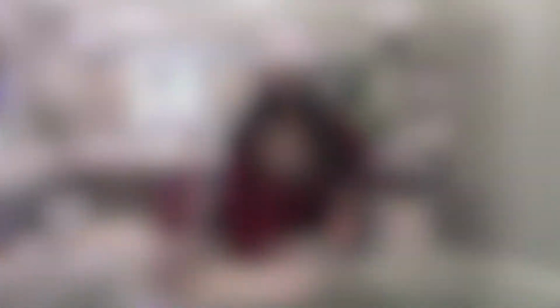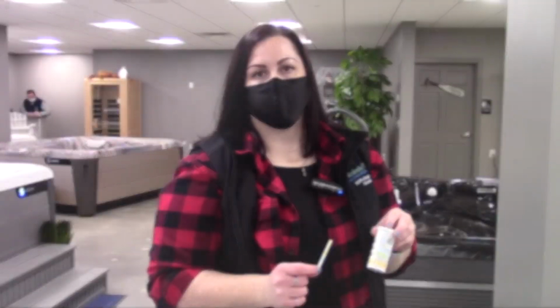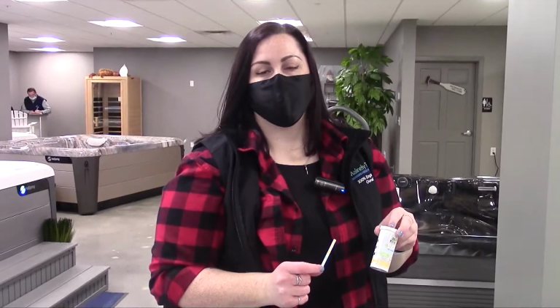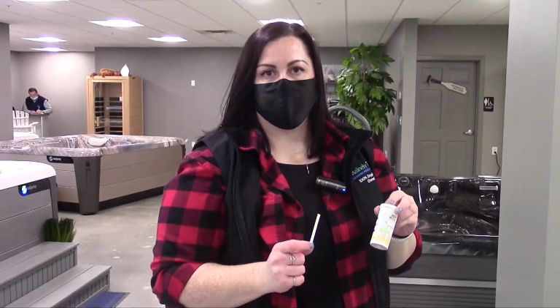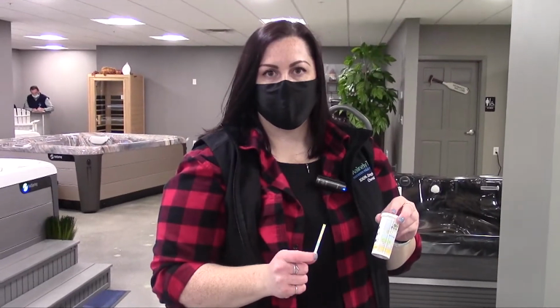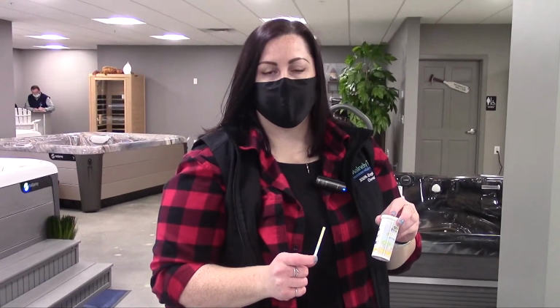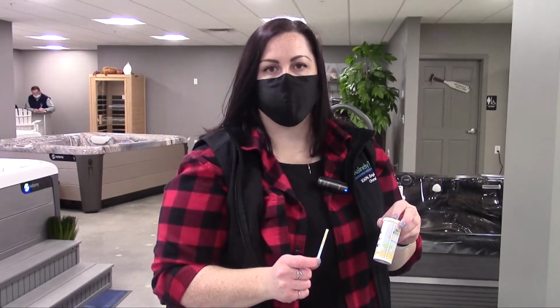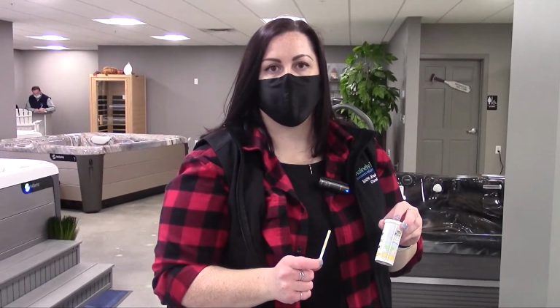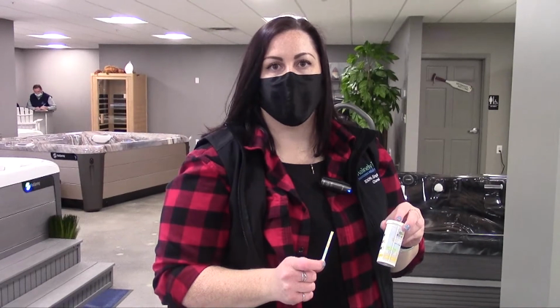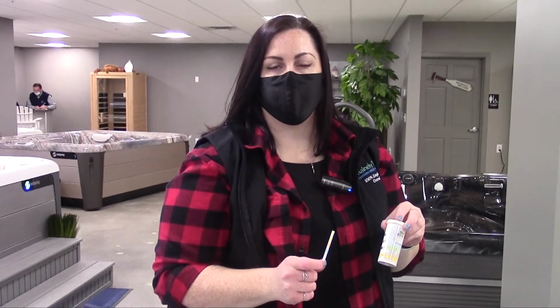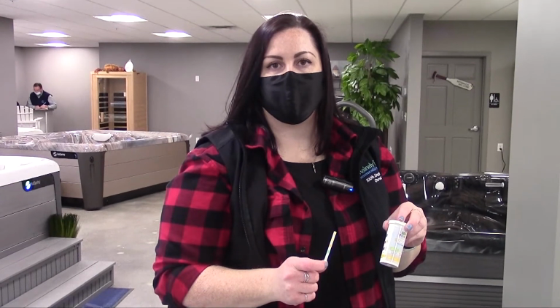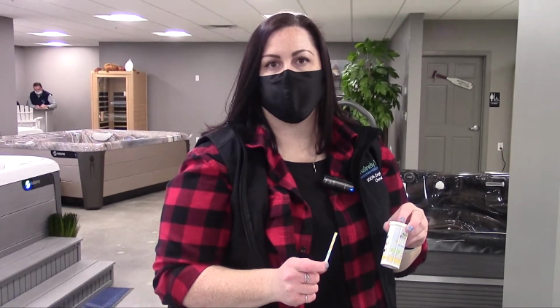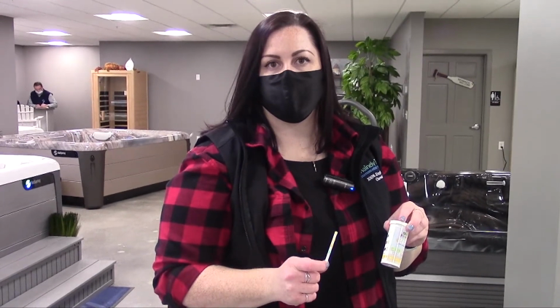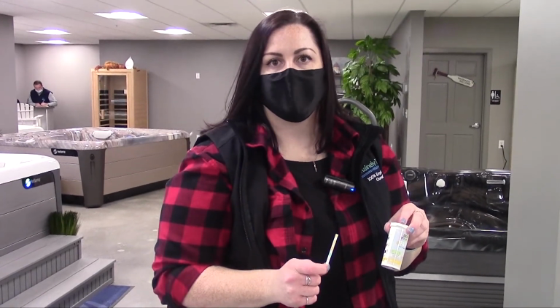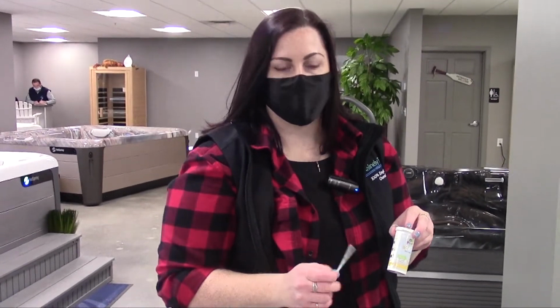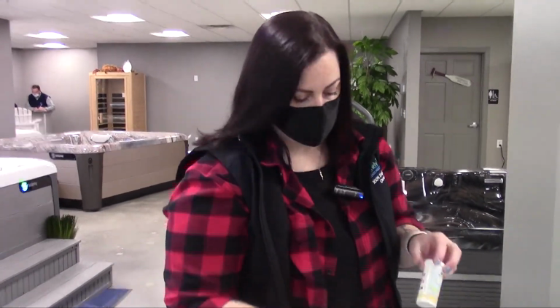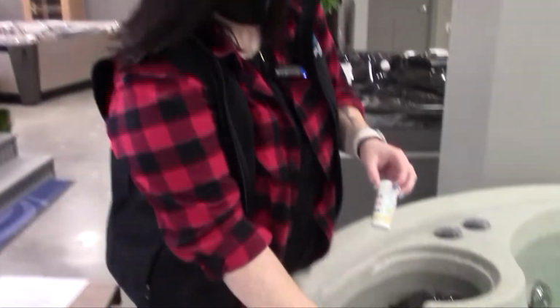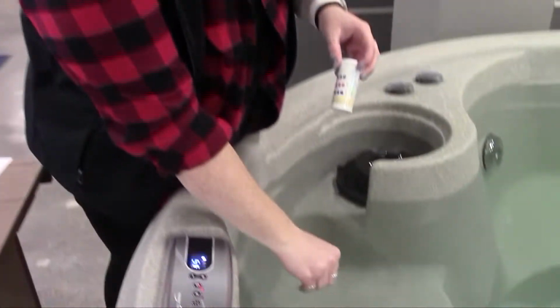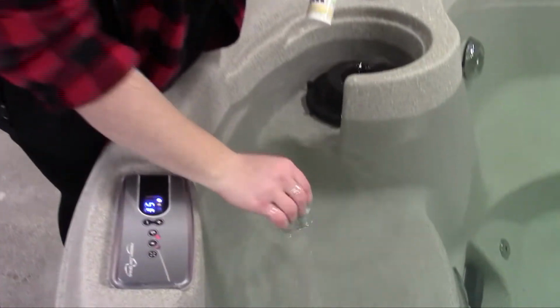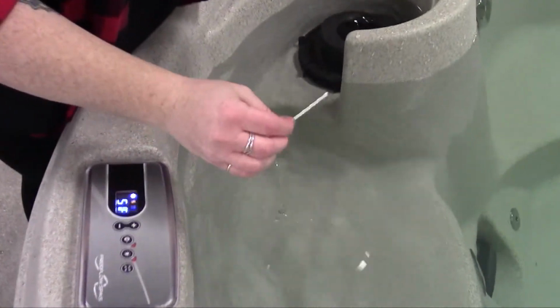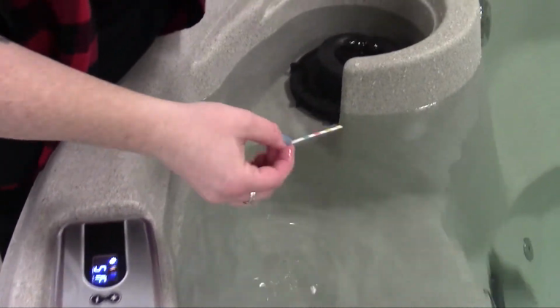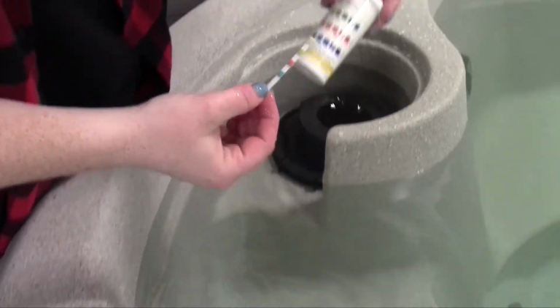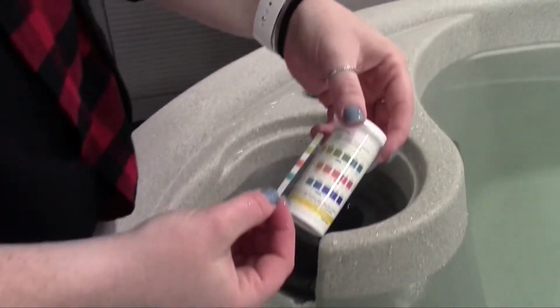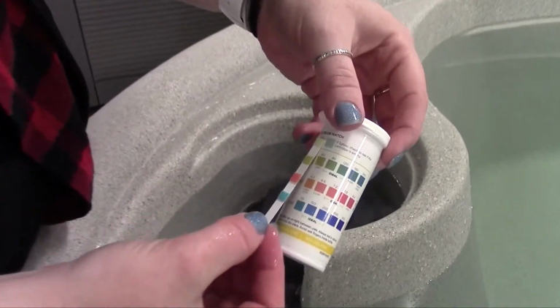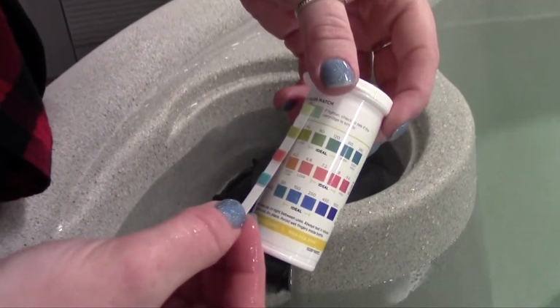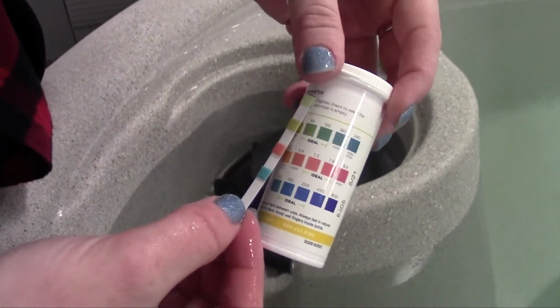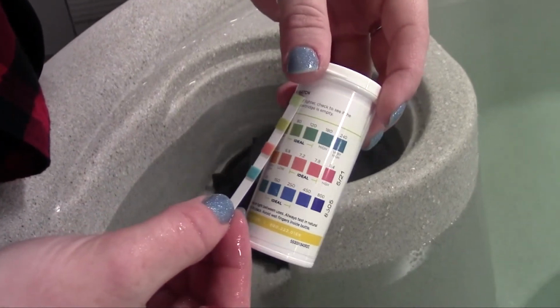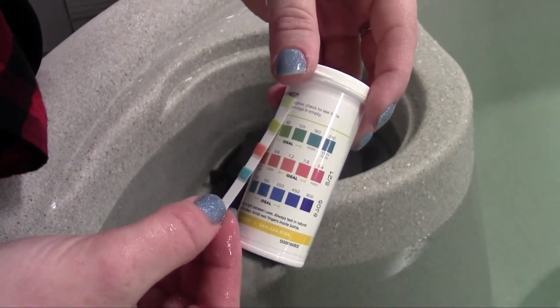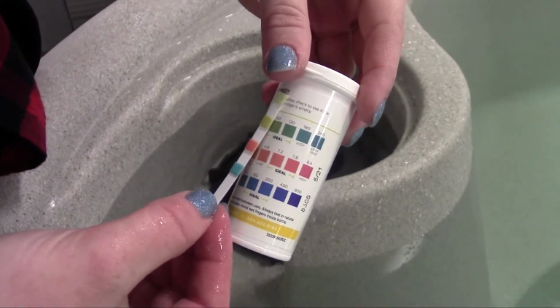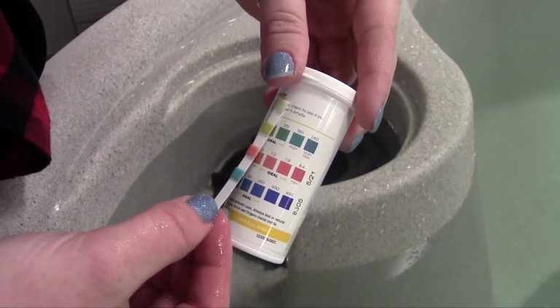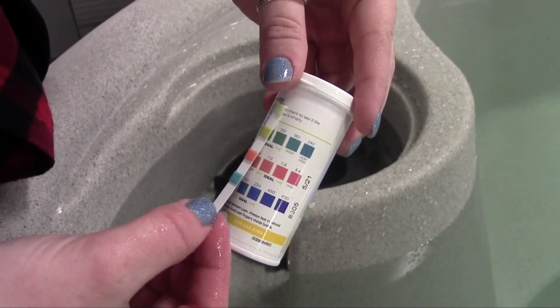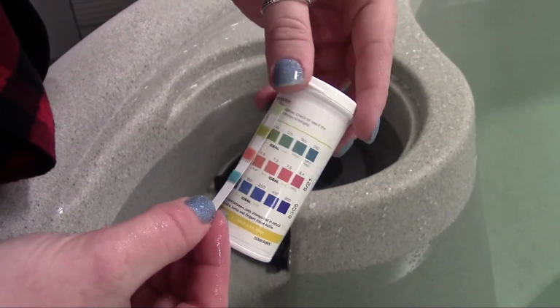Next thing we're going to do is grab your test strips. We're going to test your water for your alkalinity, pH, and calcium levels and adjust them. You're going to line it up and adjust your colors to get yourself into the ideal ranges.